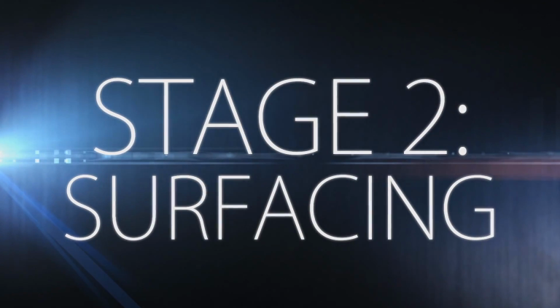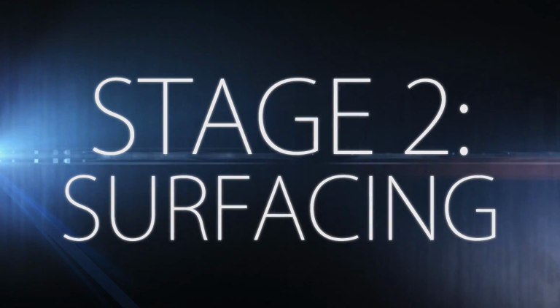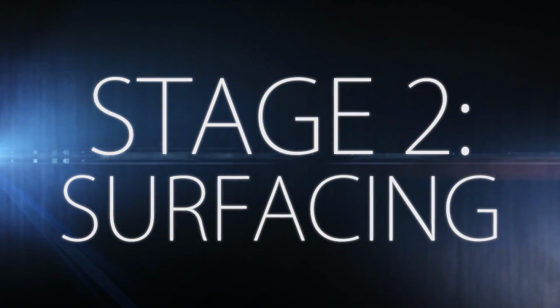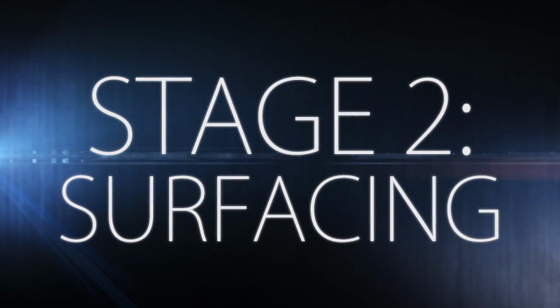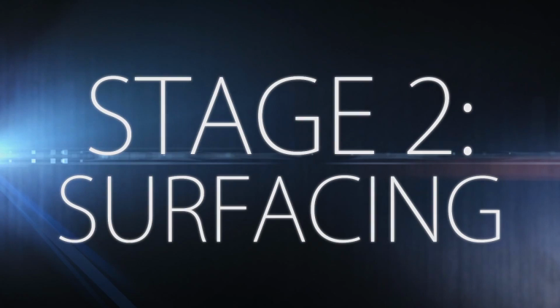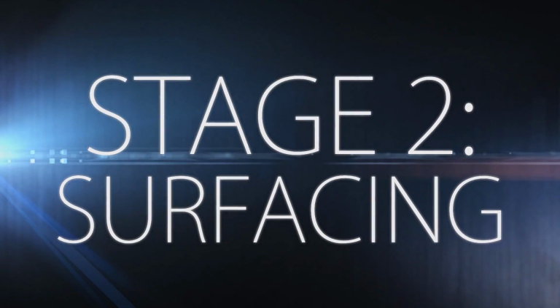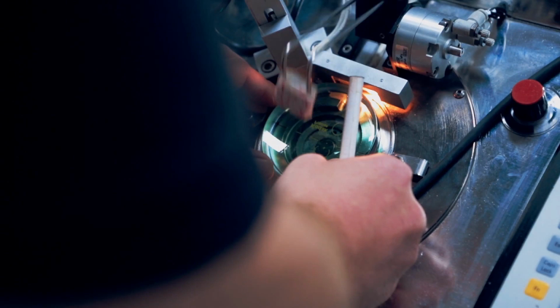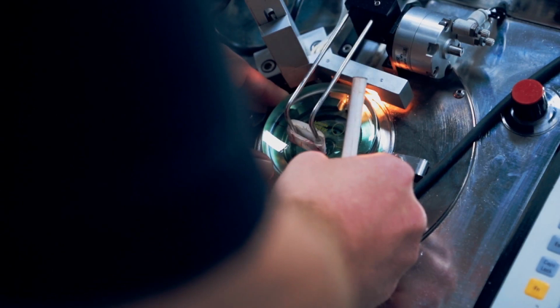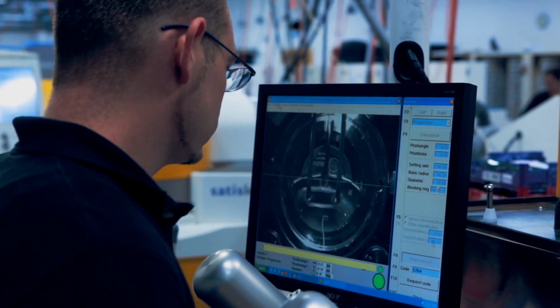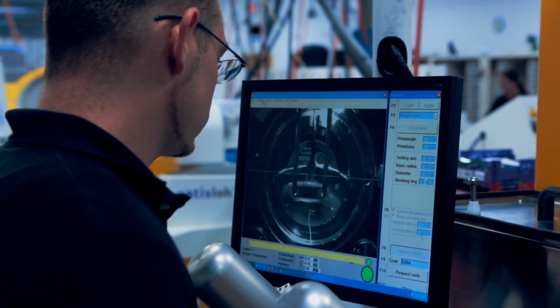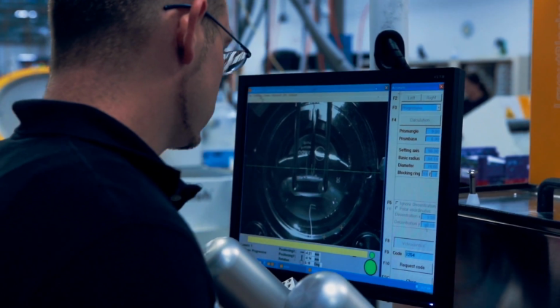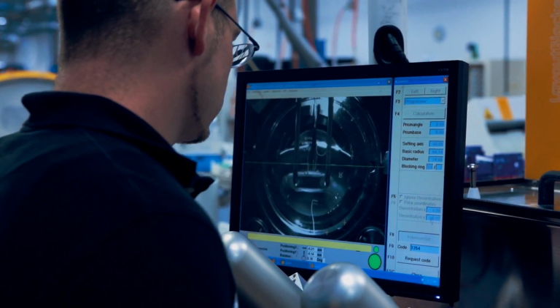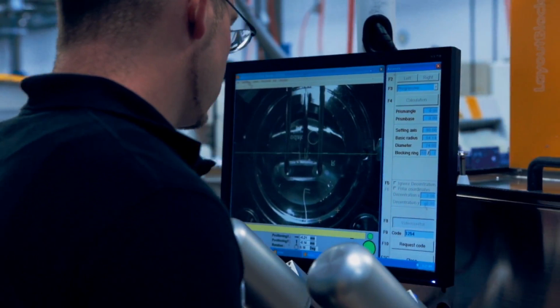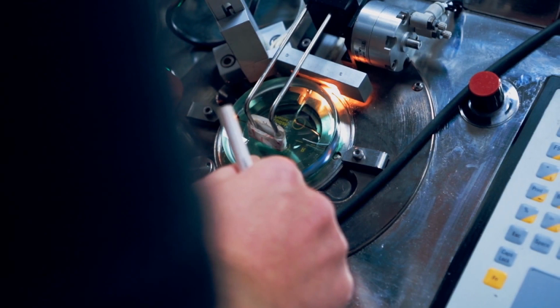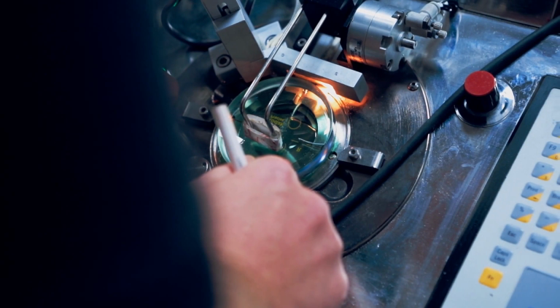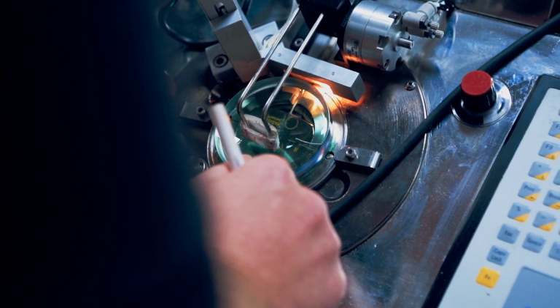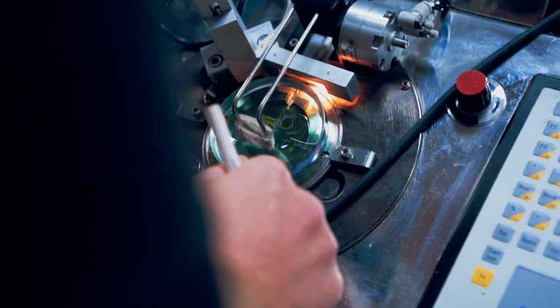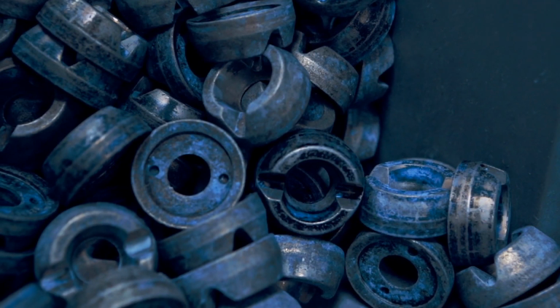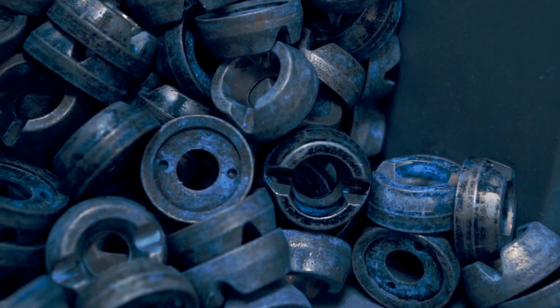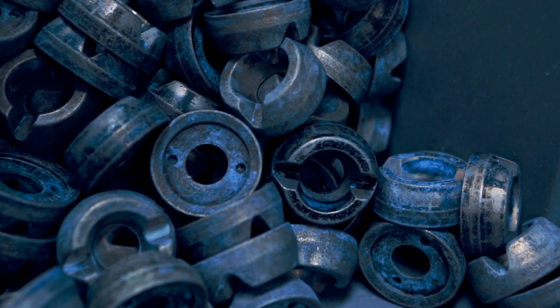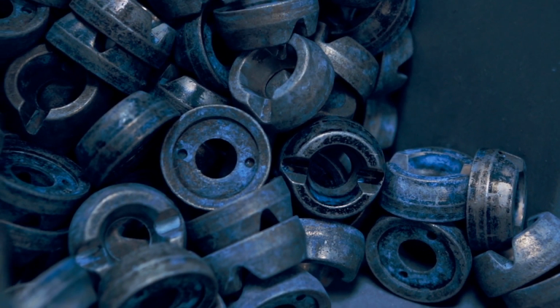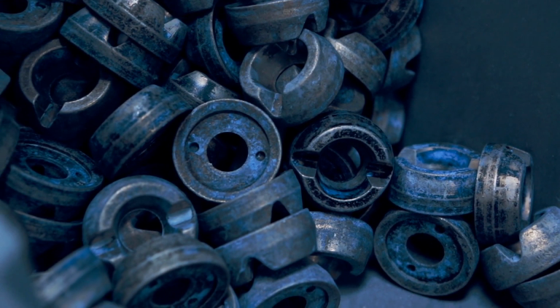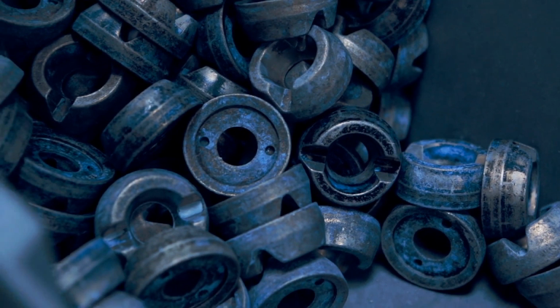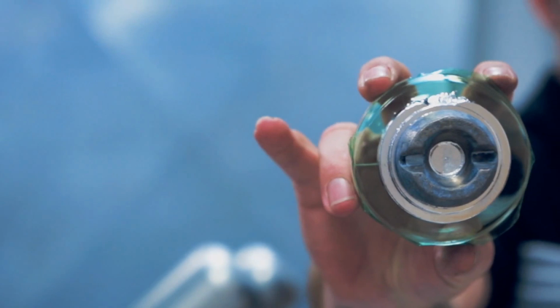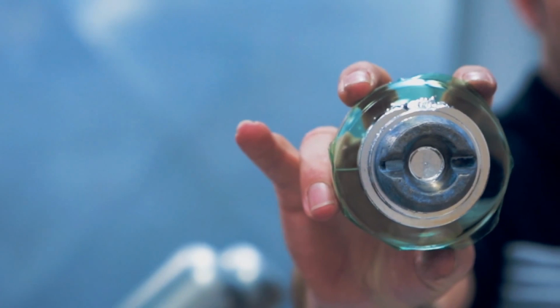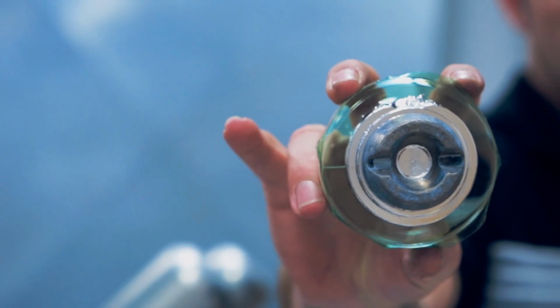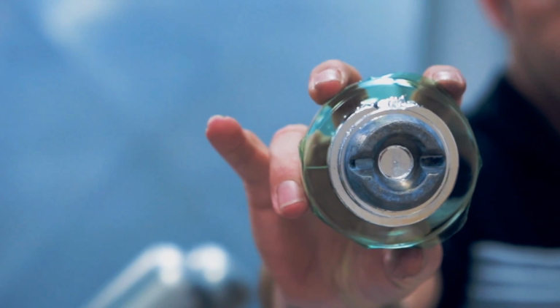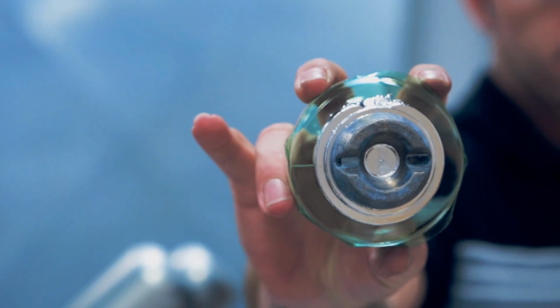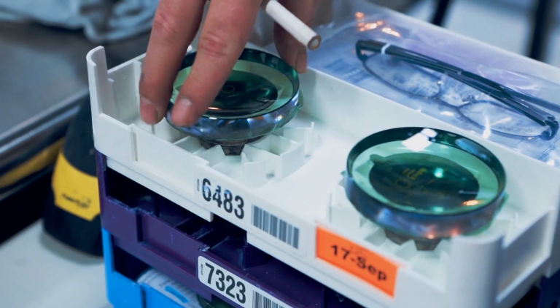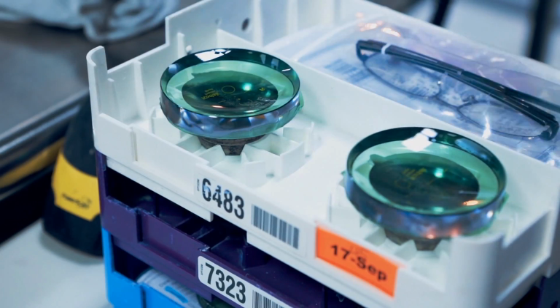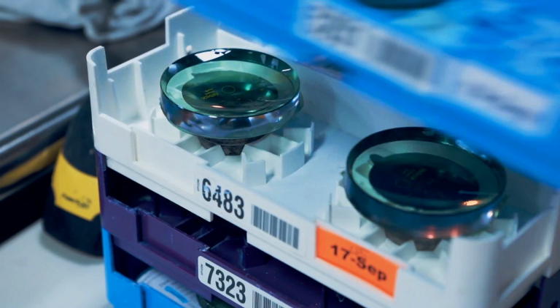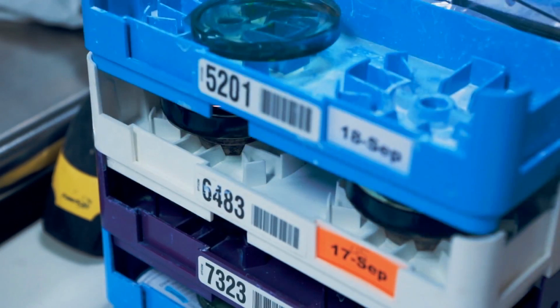This is where the prescription is actually cut into the lens. The lens blank is first blocked, or coated with an alloy material that provides a surface for each machine to grip and work with, much like a handle on a coffee mug.